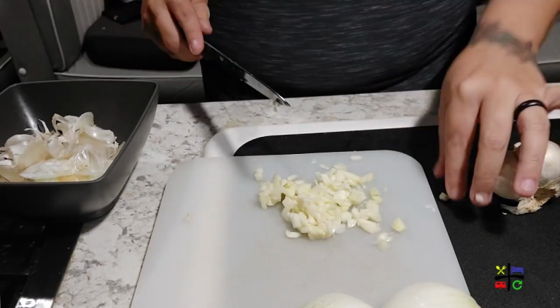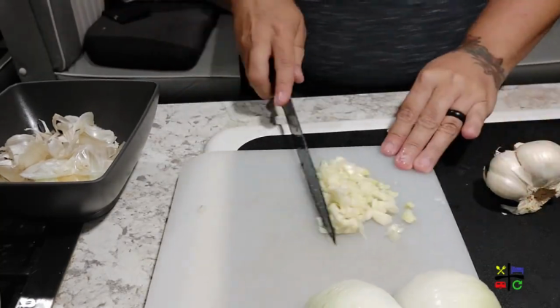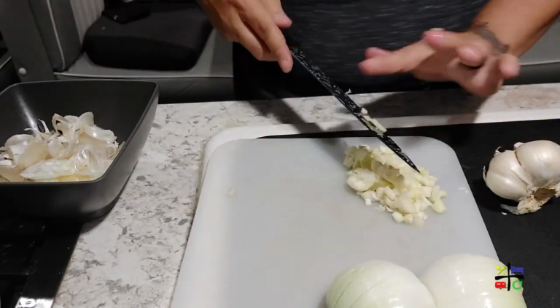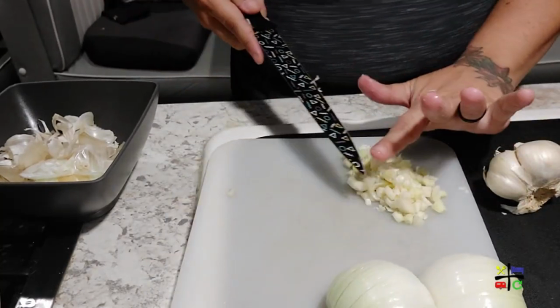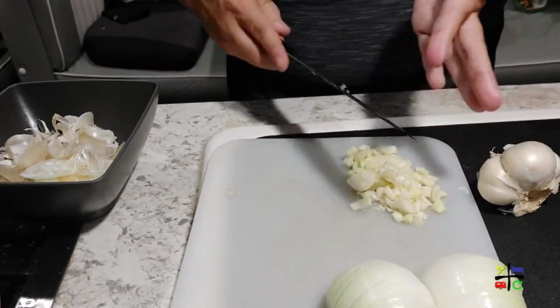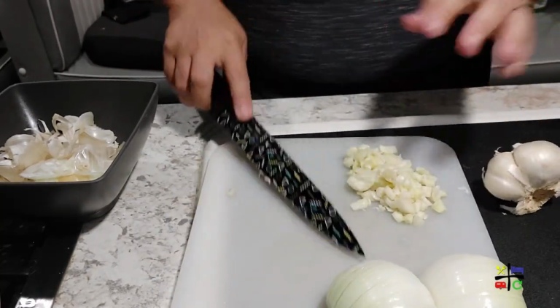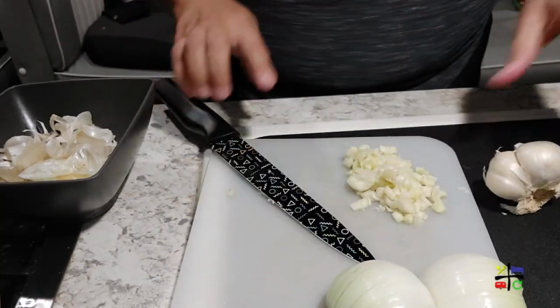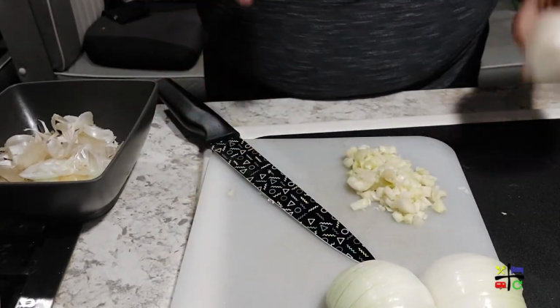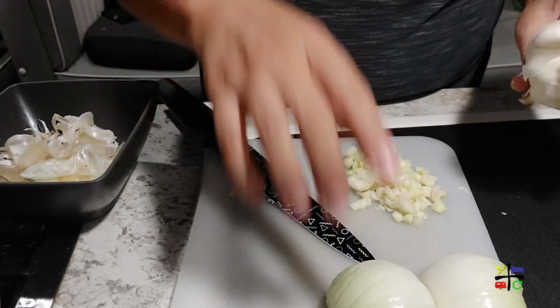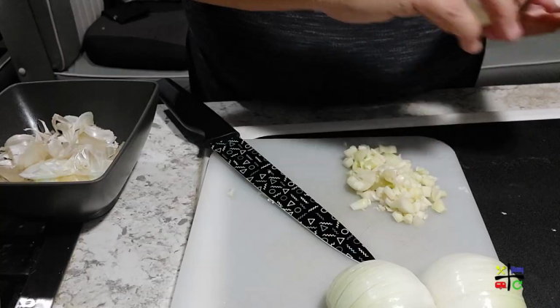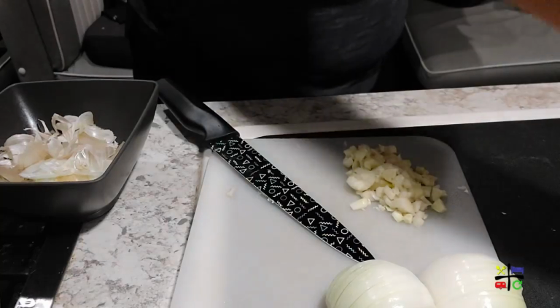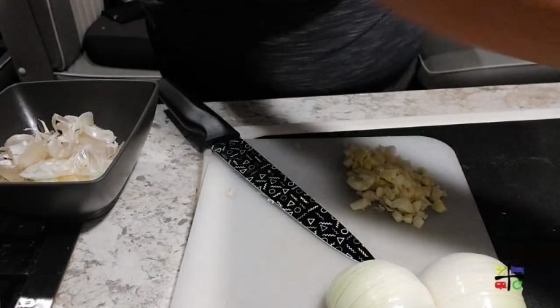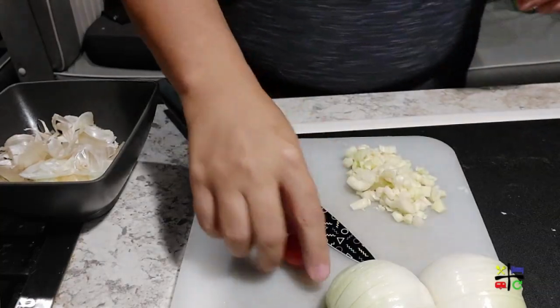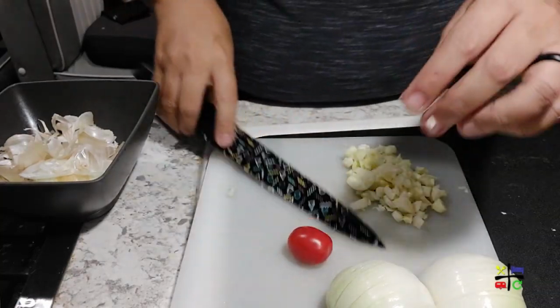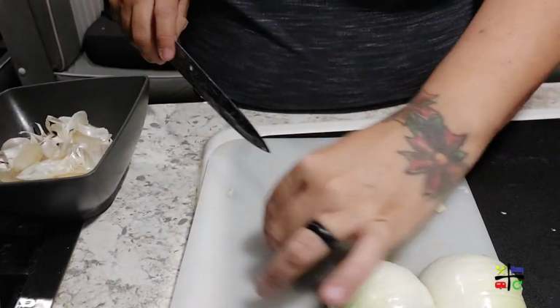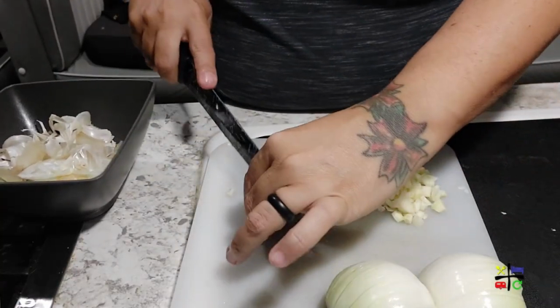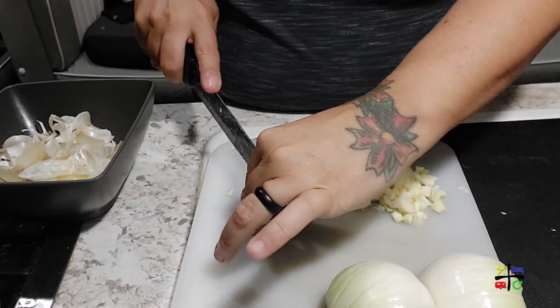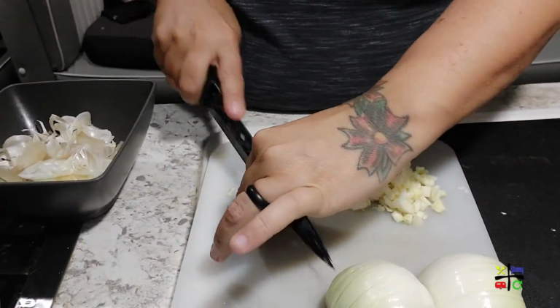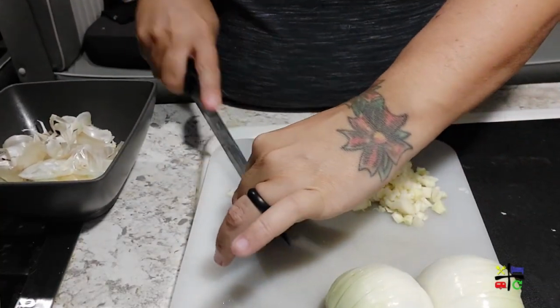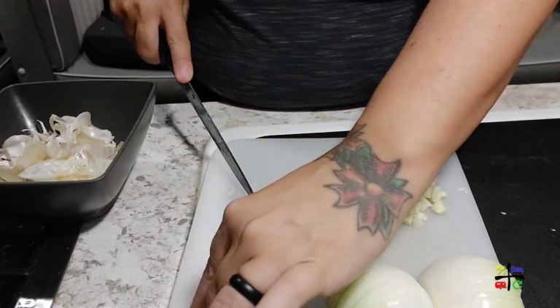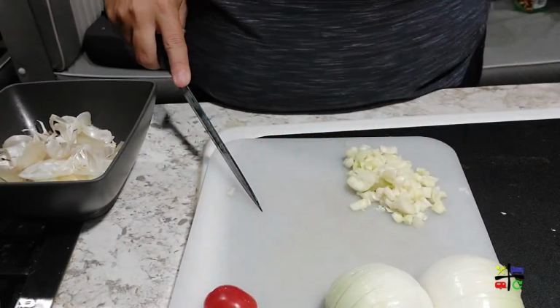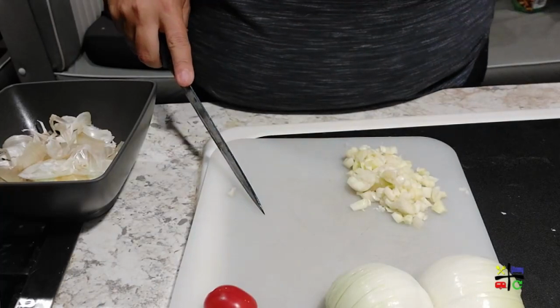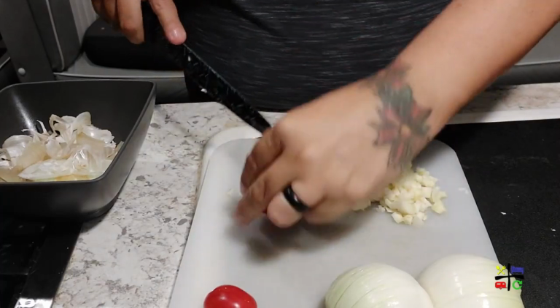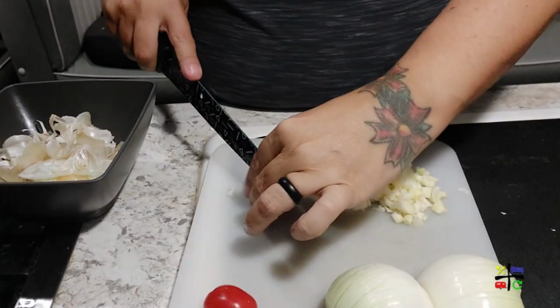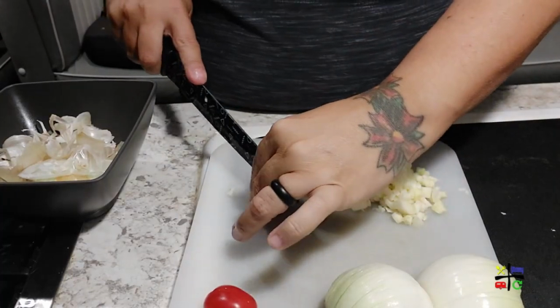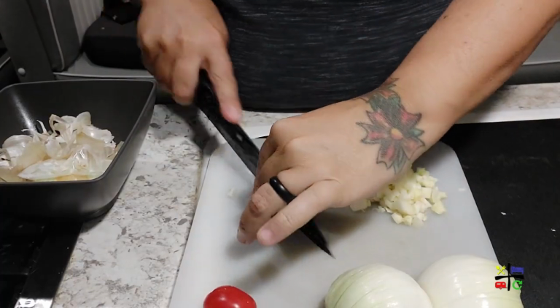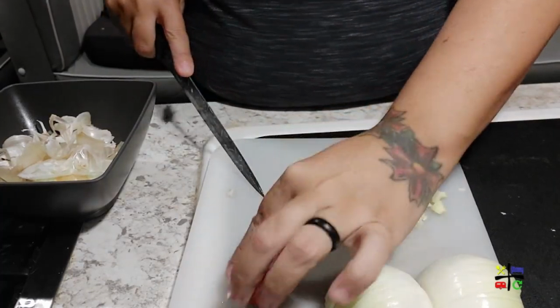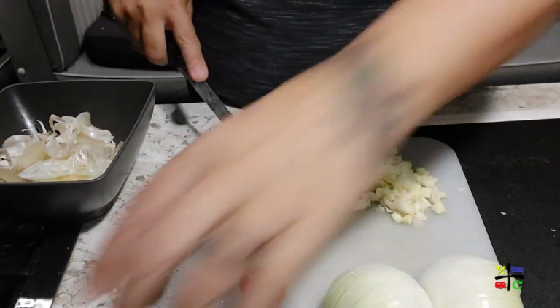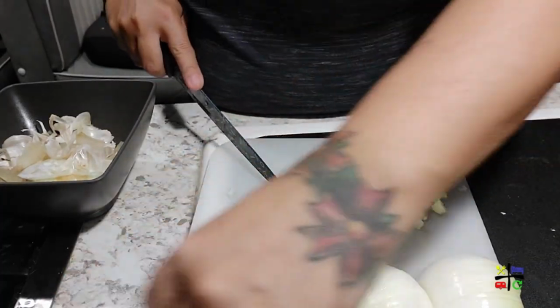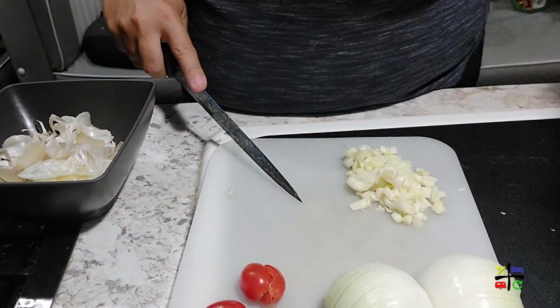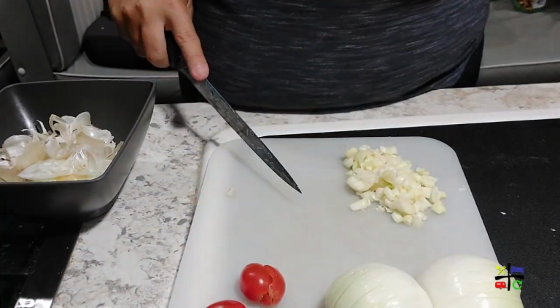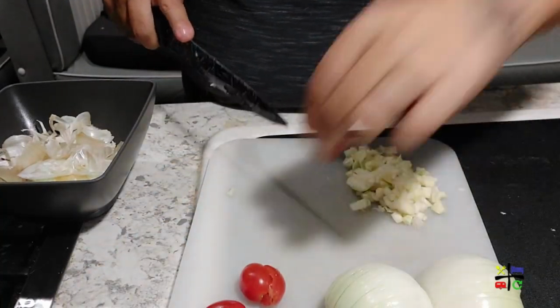I'm also going to go ahead and halve a bunch of these cherry tomatoes now, so that I can have all my prepping already out of the way and I don't have to worry about chopping while we're cooking.